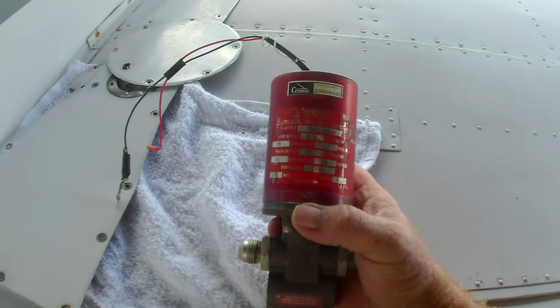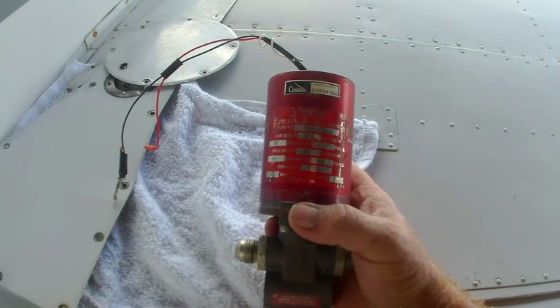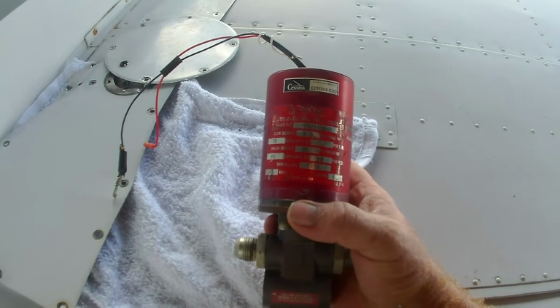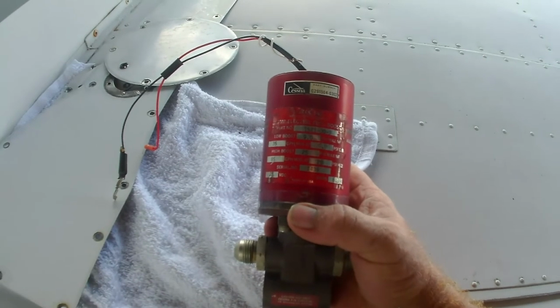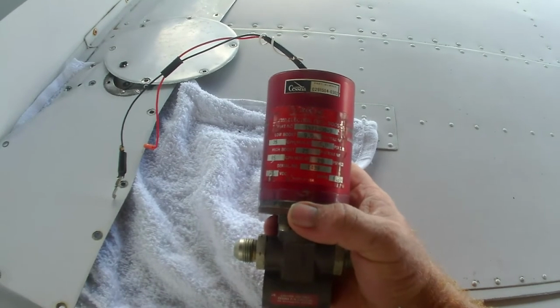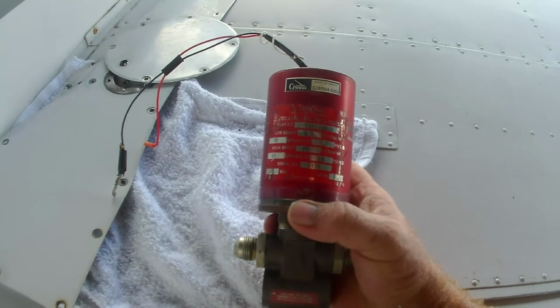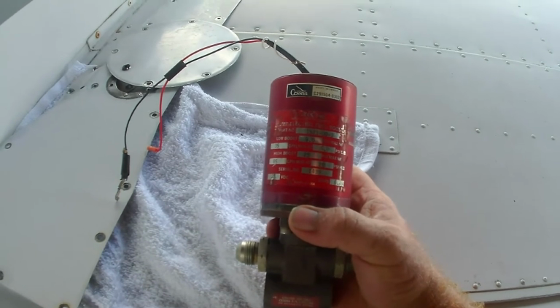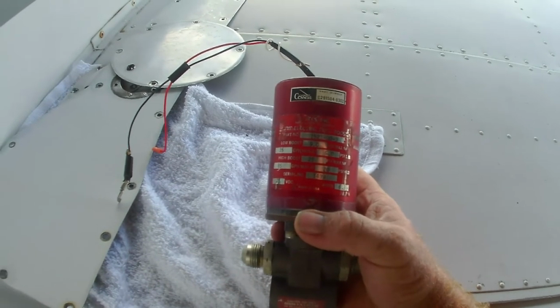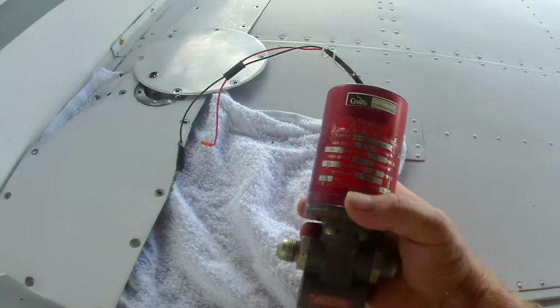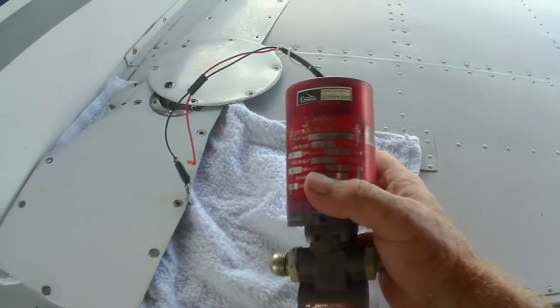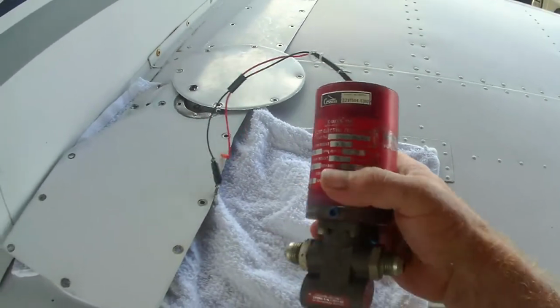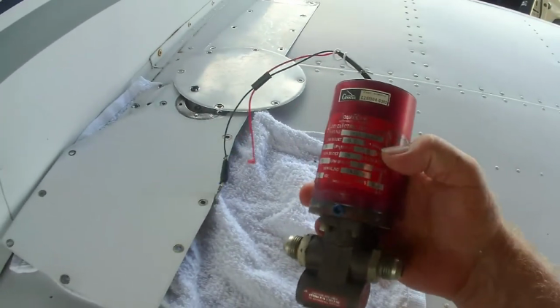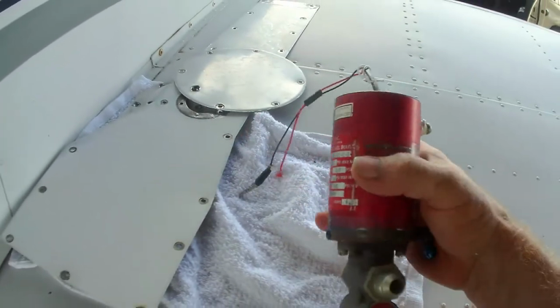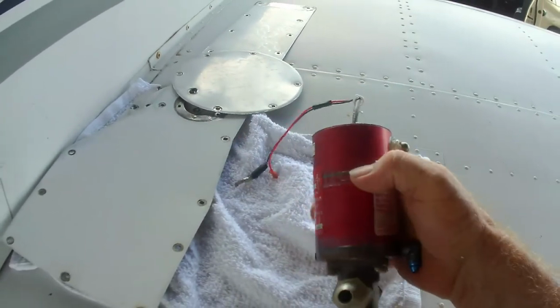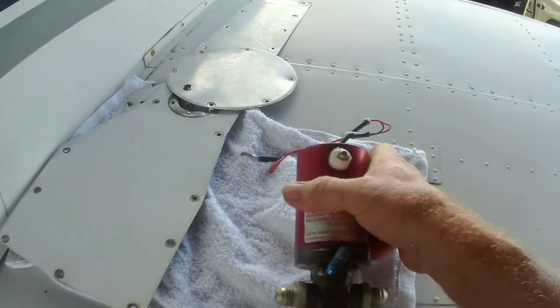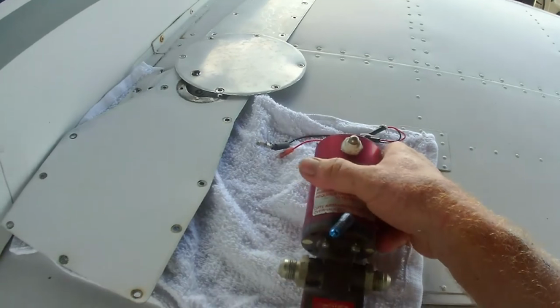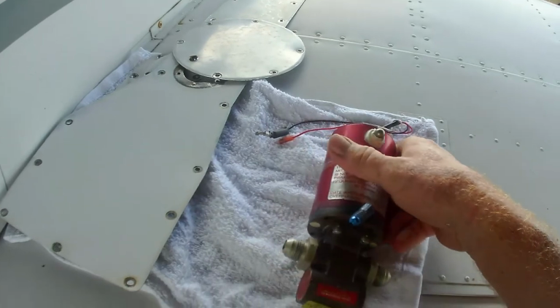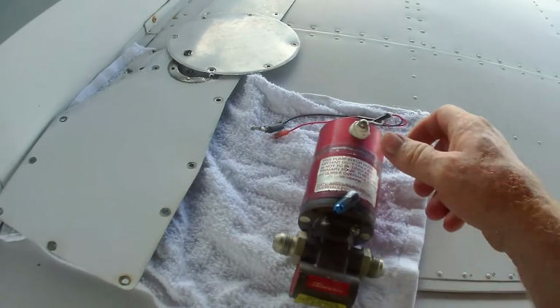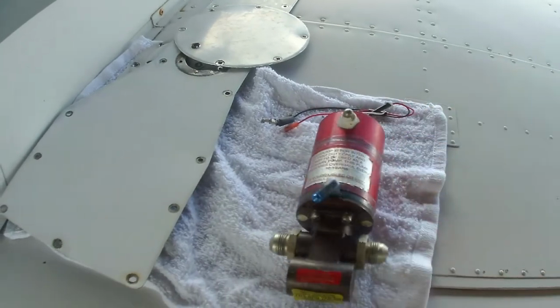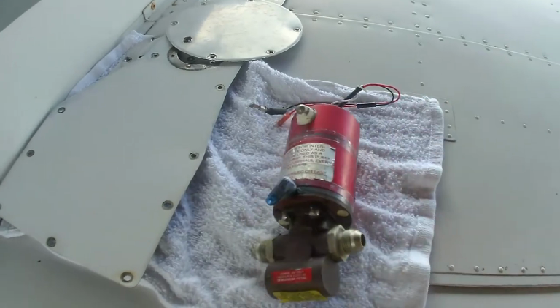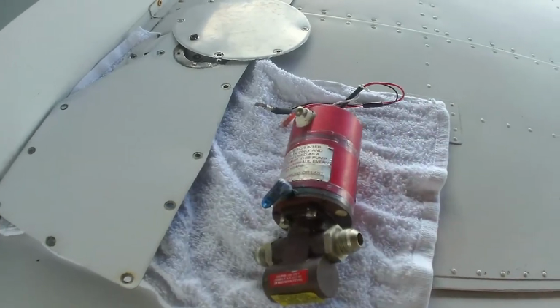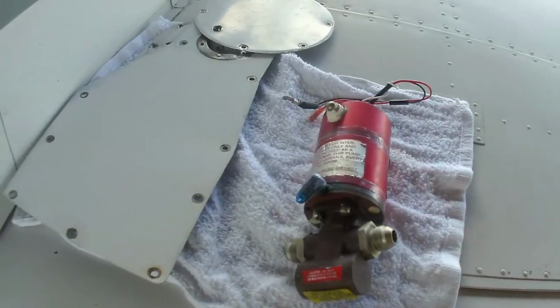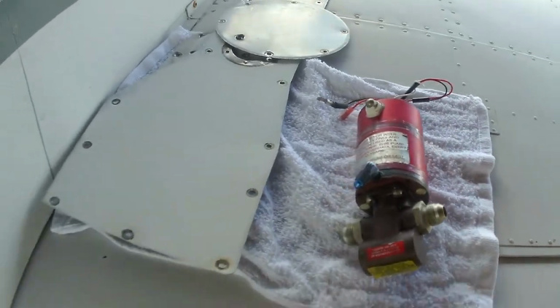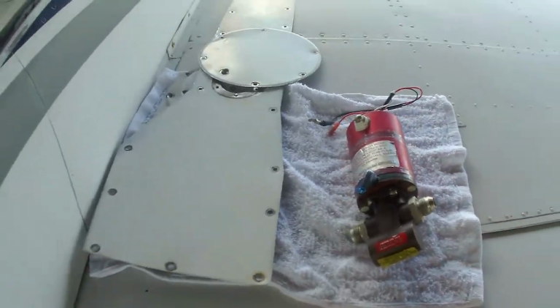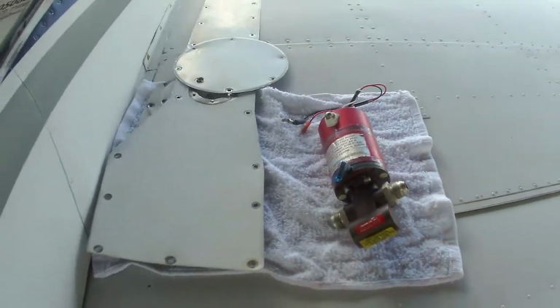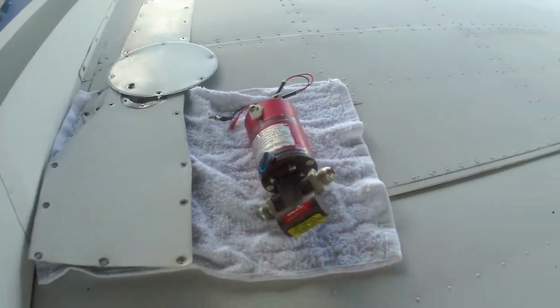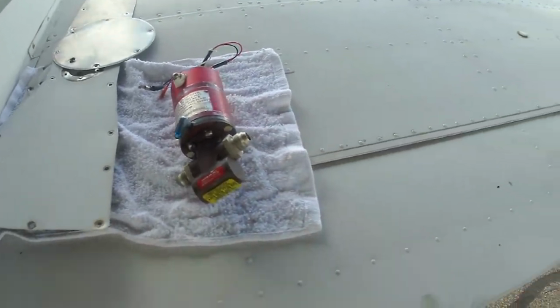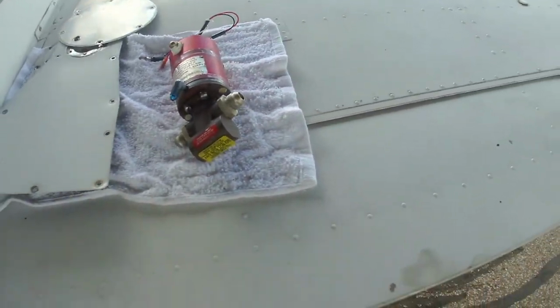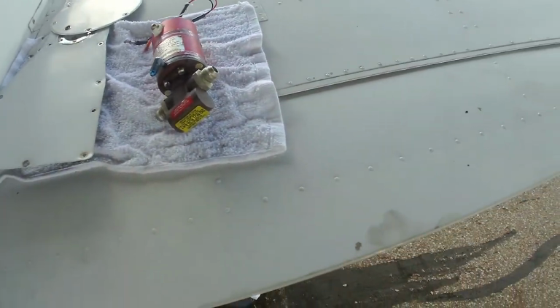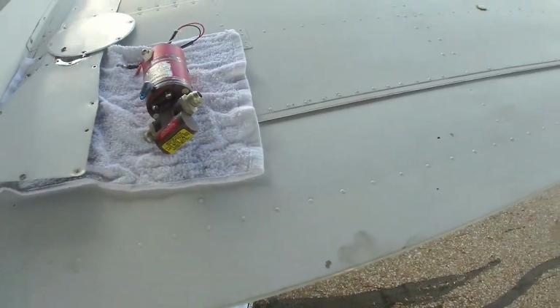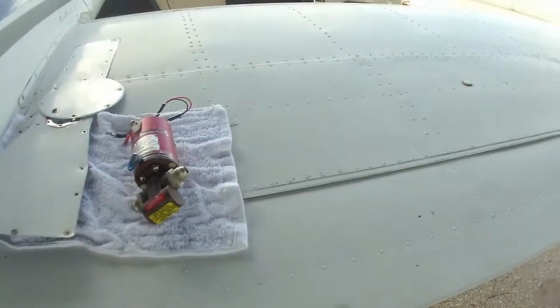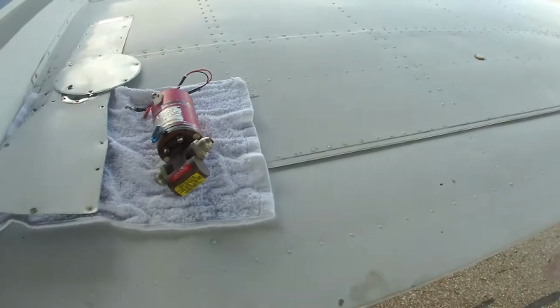Low boost and high boost. This pump provides the low boost, high boost, and then the prime on this airplane.